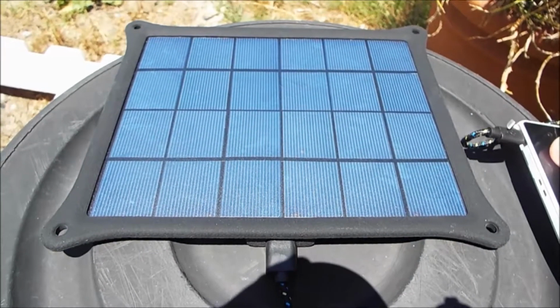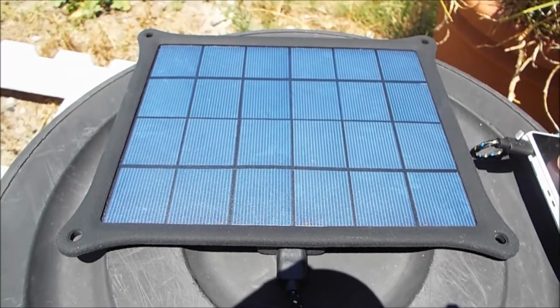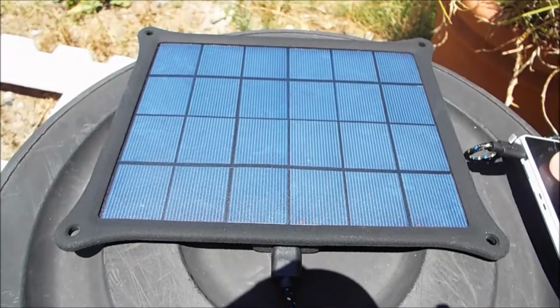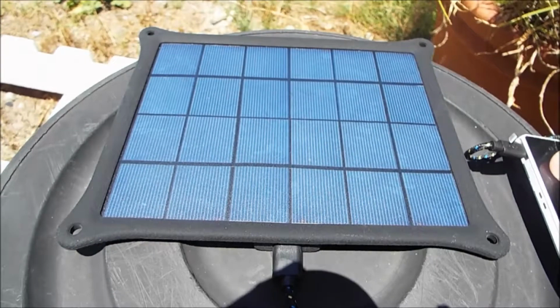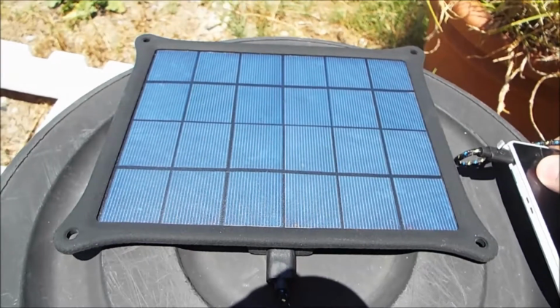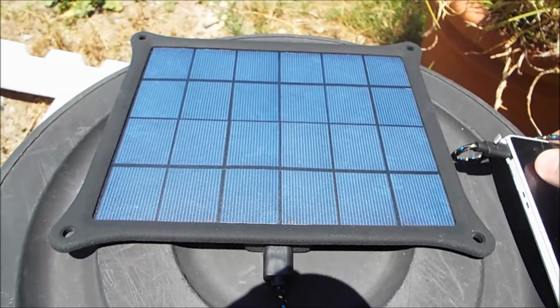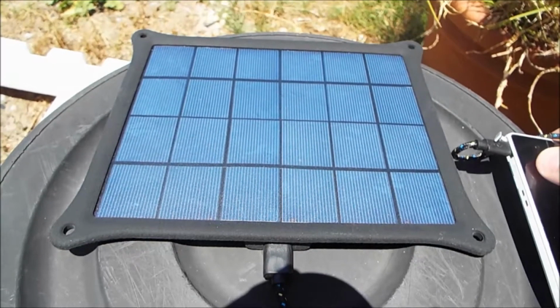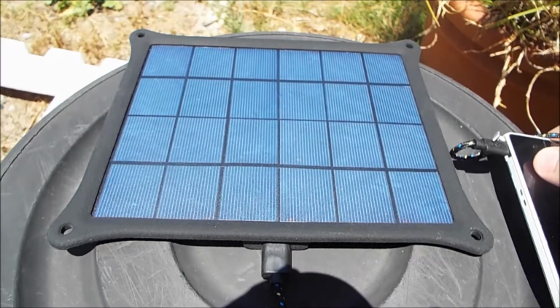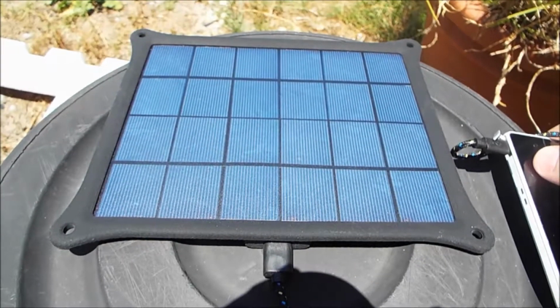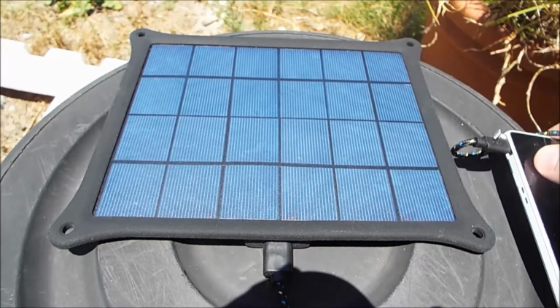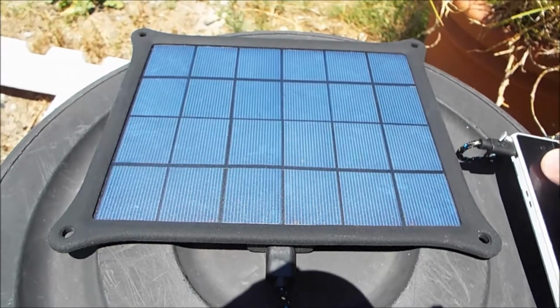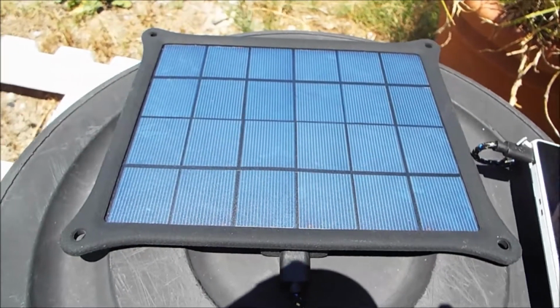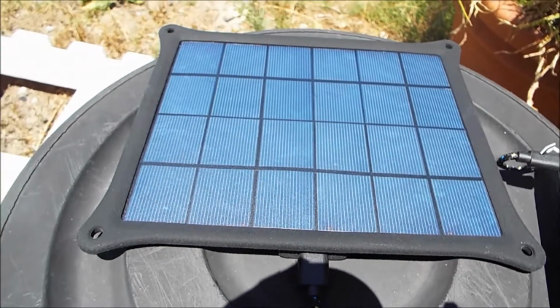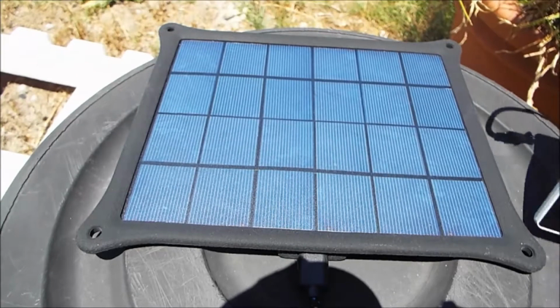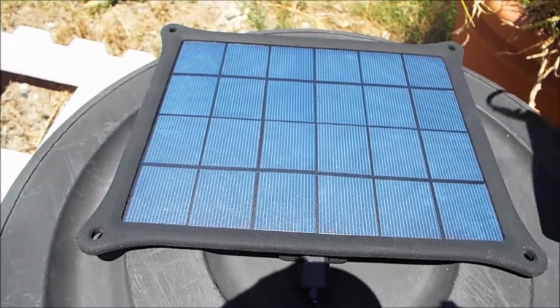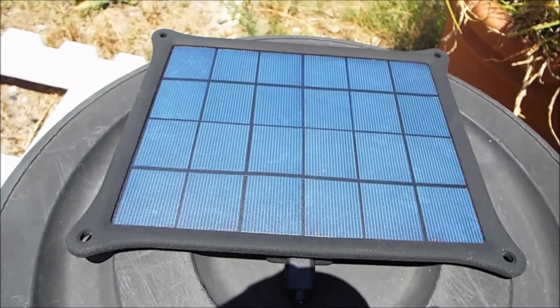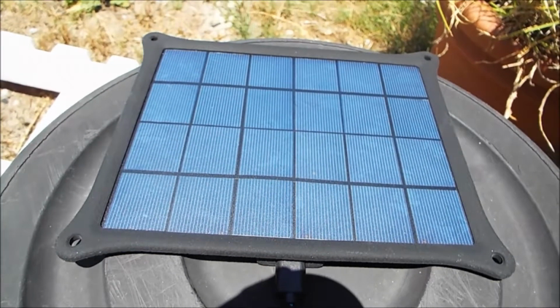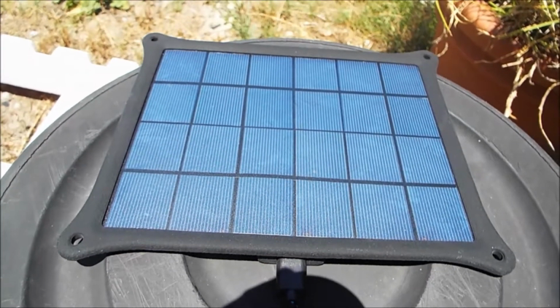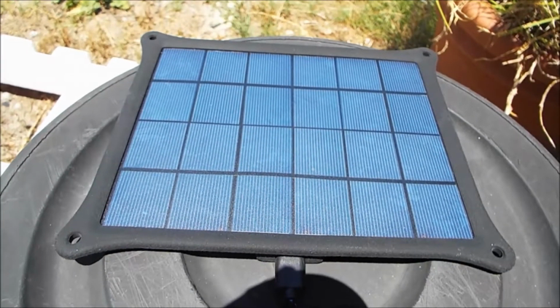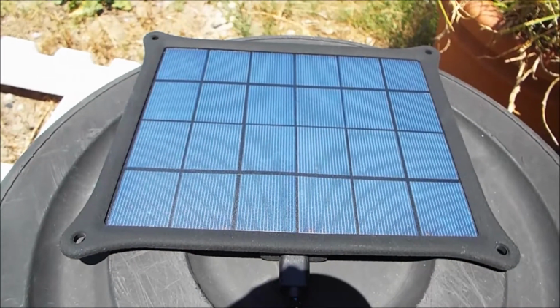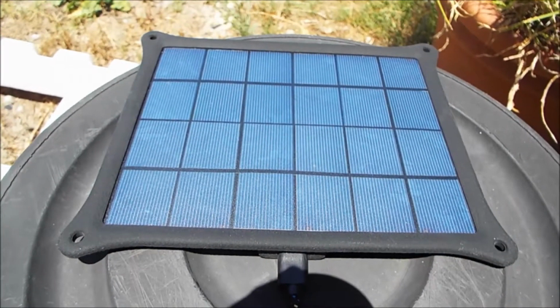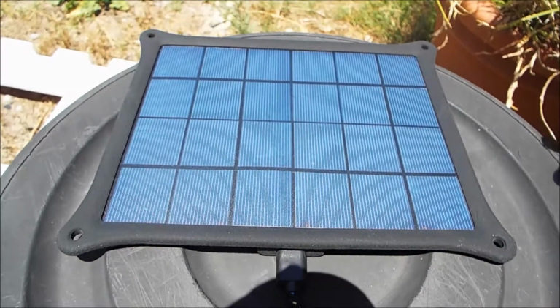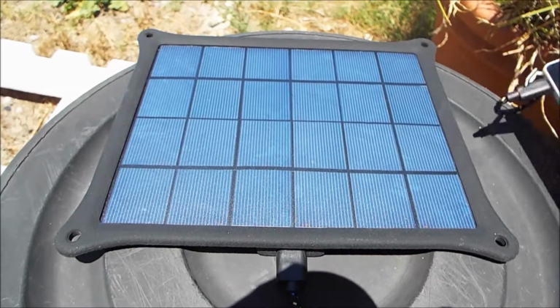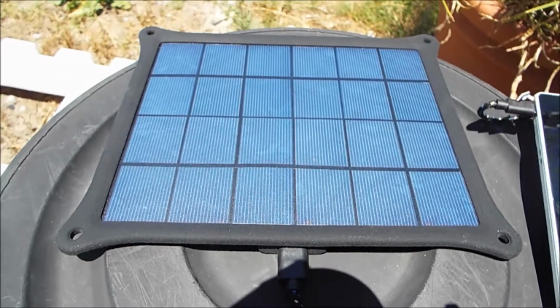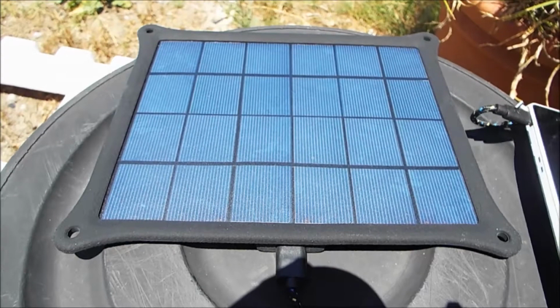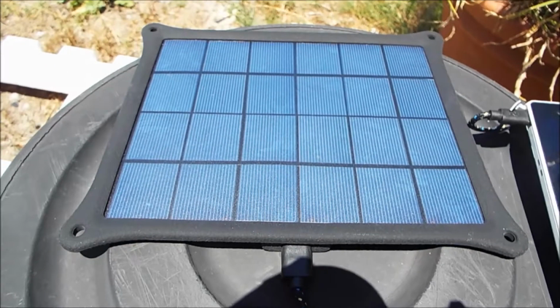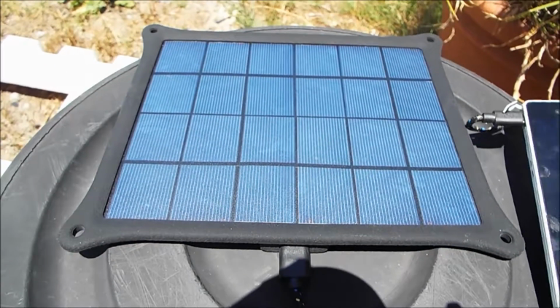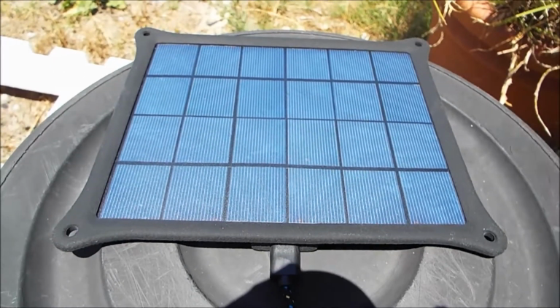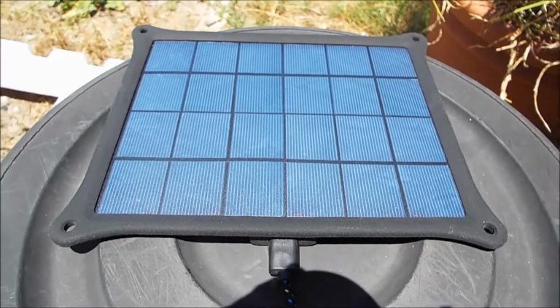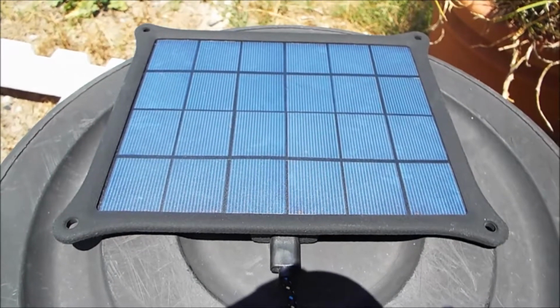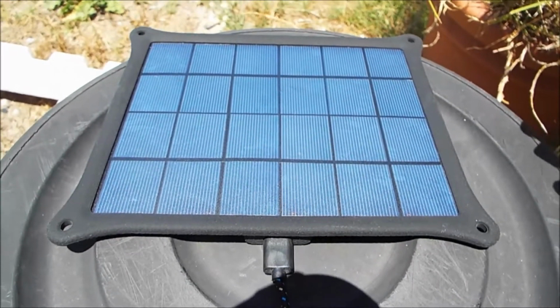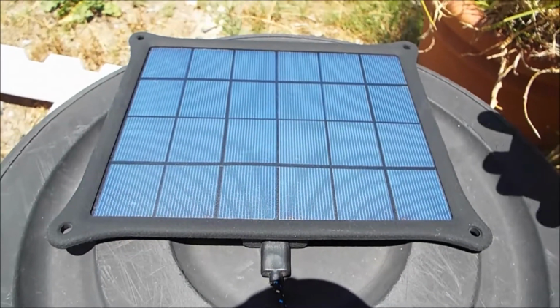It is a sunny day here in Australia and it is about 24–25 degrees, and right now it is midday so we are getting the best of the sun's rays. But in a survival situation, this can be a lifesaver.